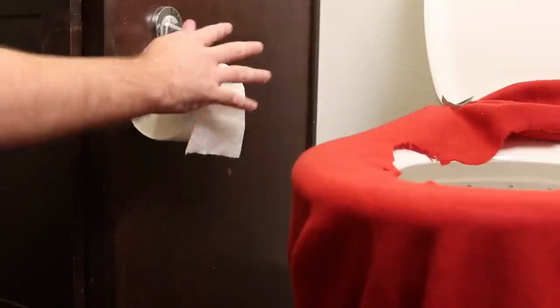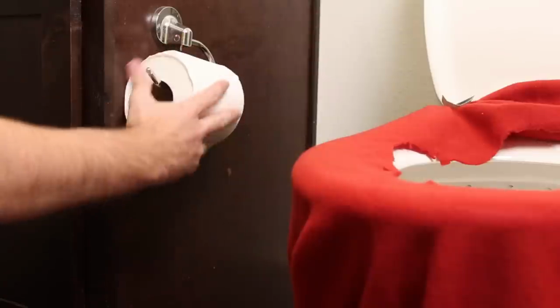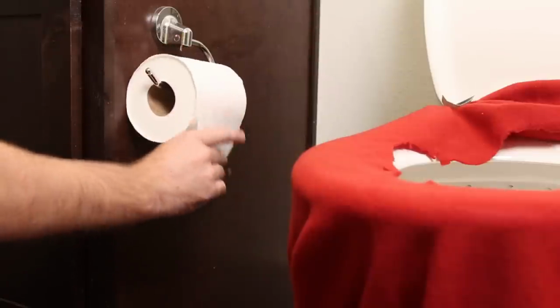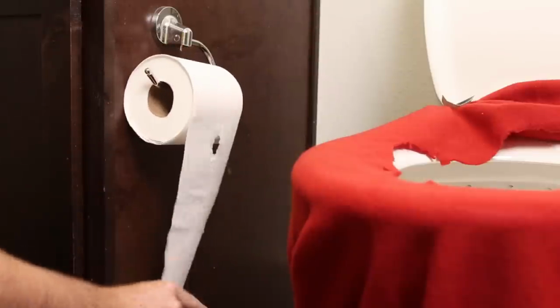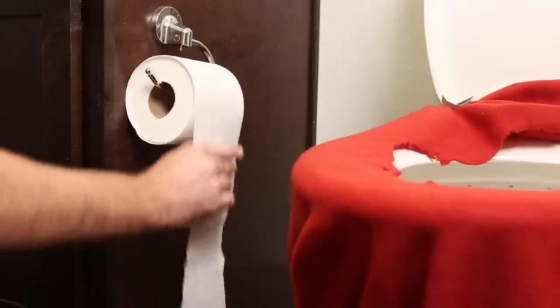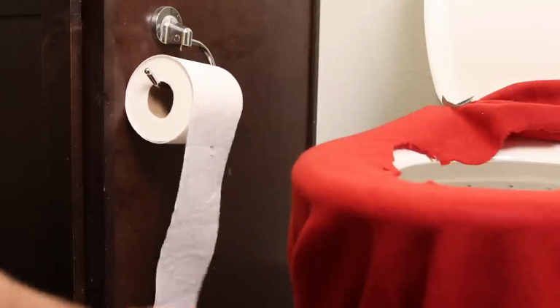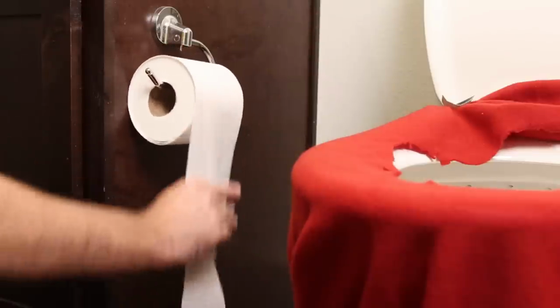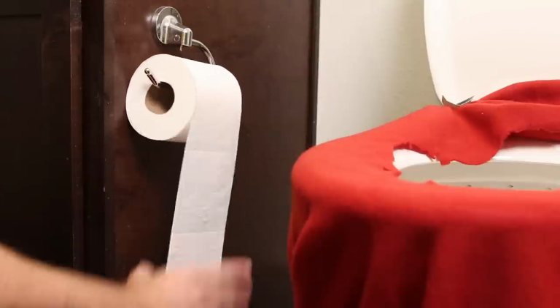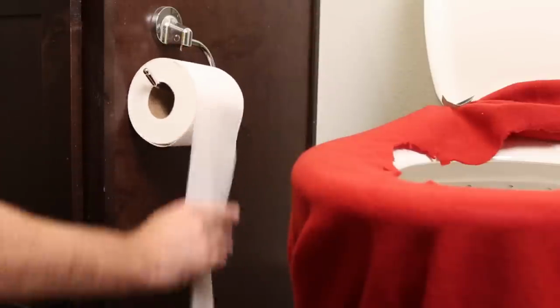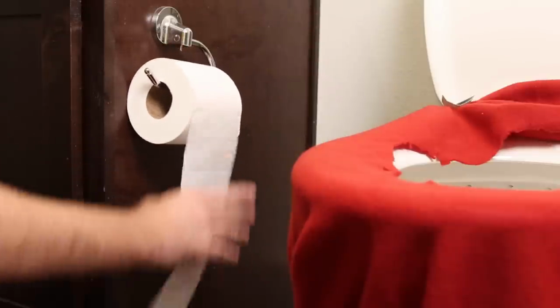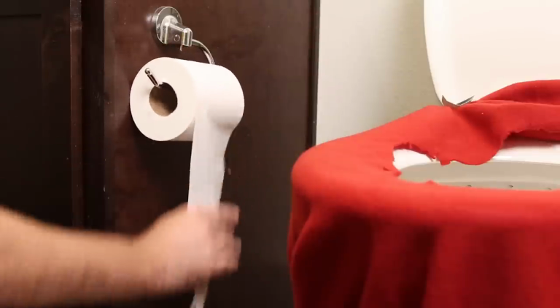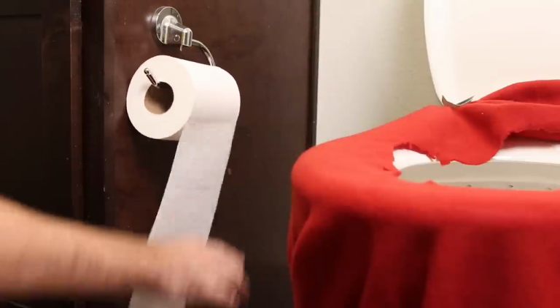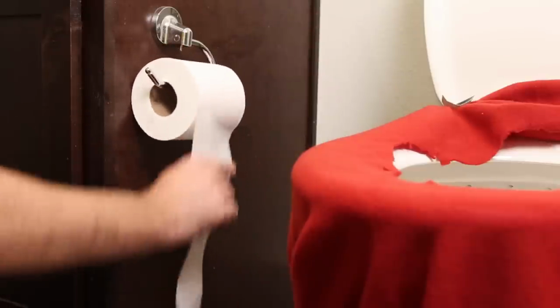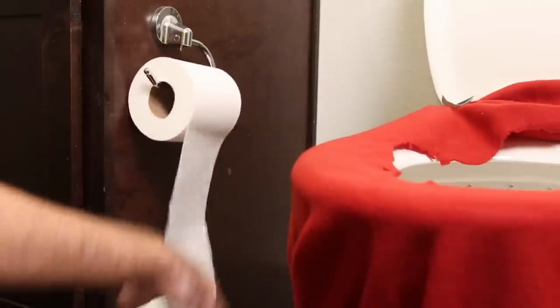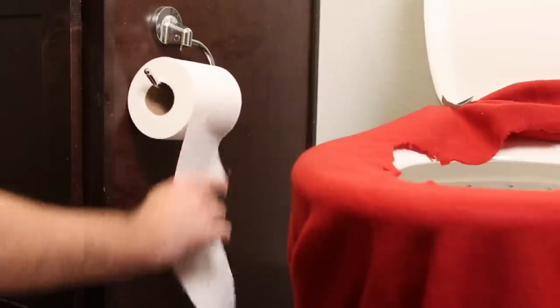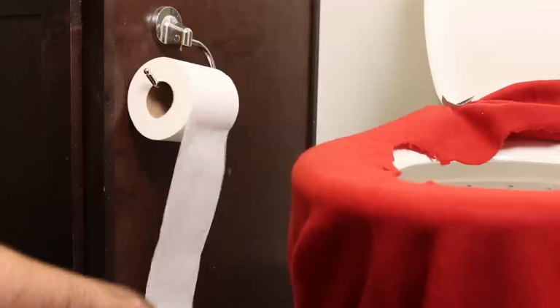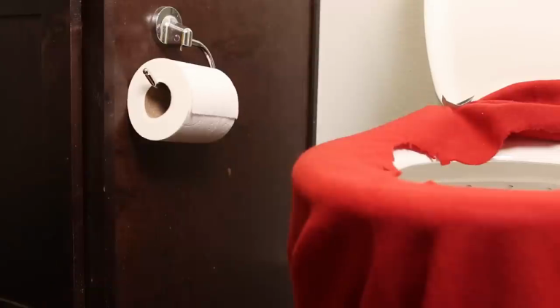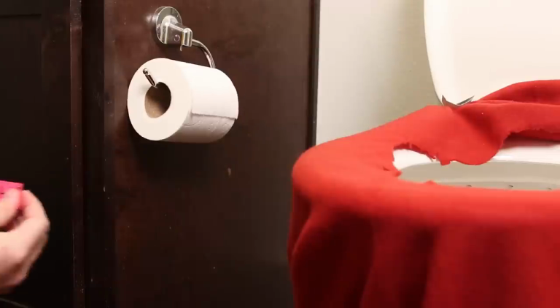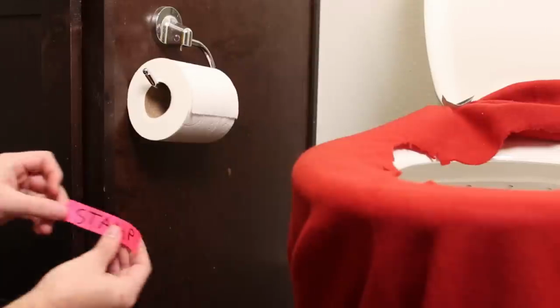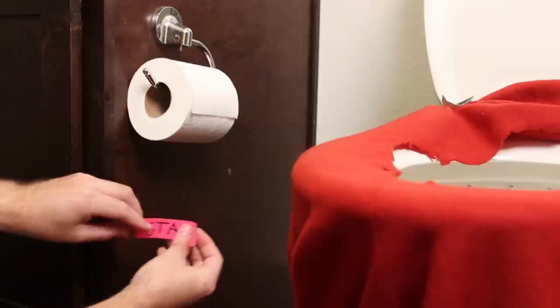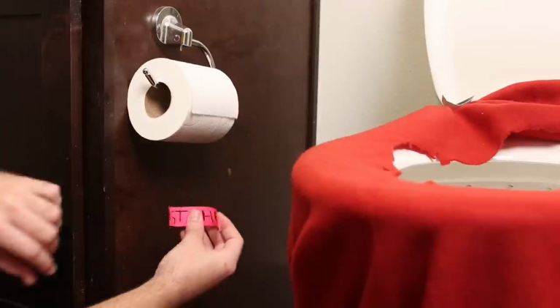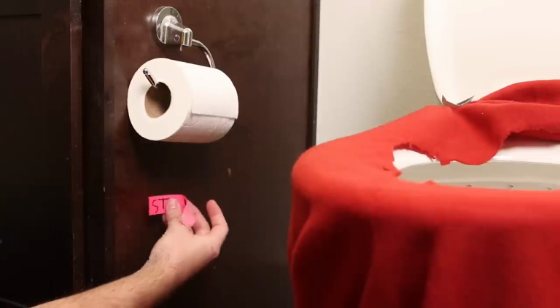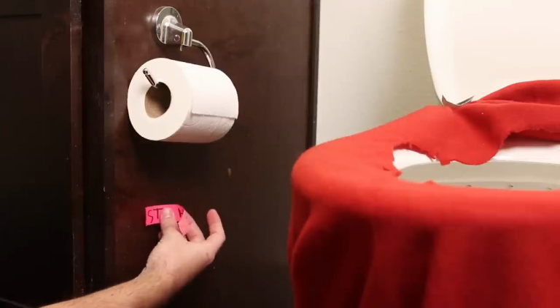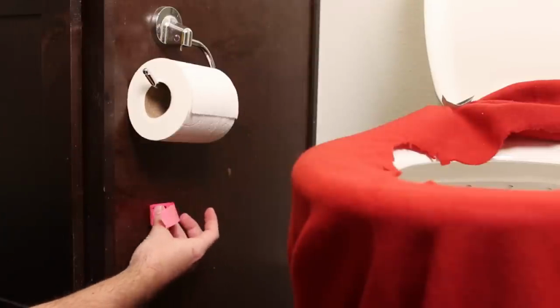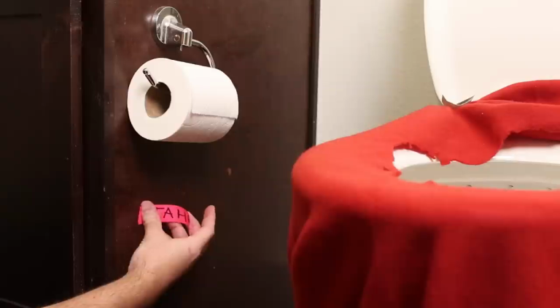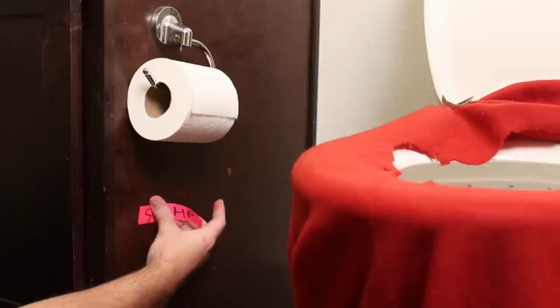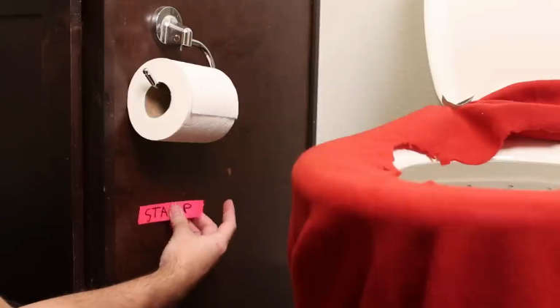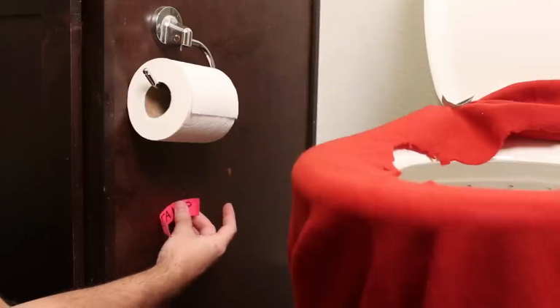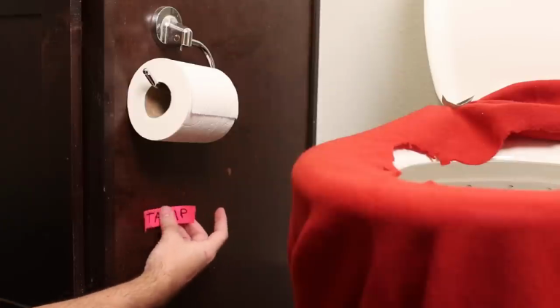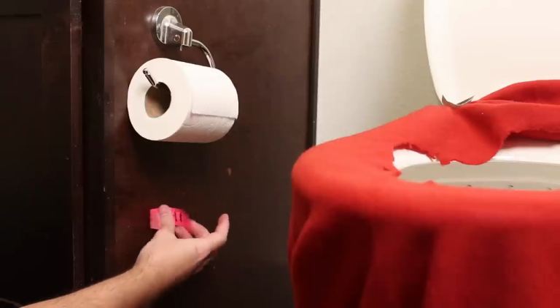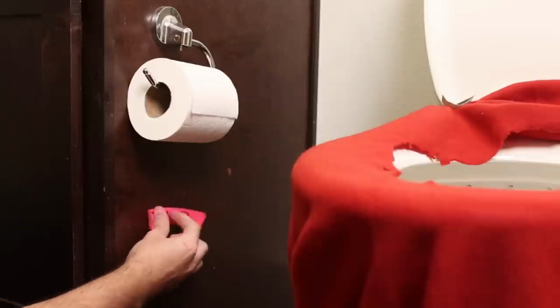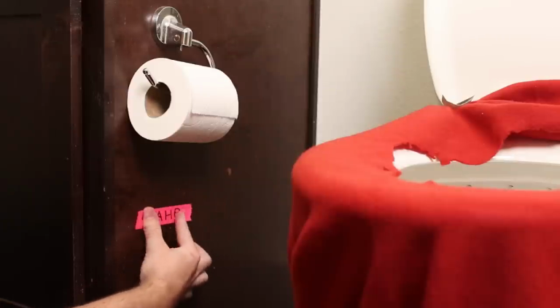Tired of having no earthly idea how much toilet paper you actually need? Look at this guy — he has no idea what he's doing. By sticking a bright strip of tape beneath the roll, you can now know when you have enough of that precious toilet paper. Oh!